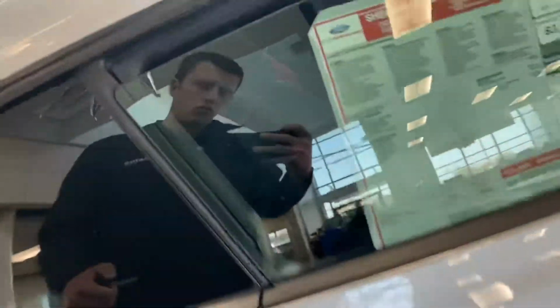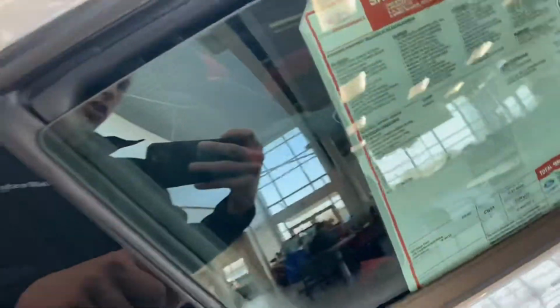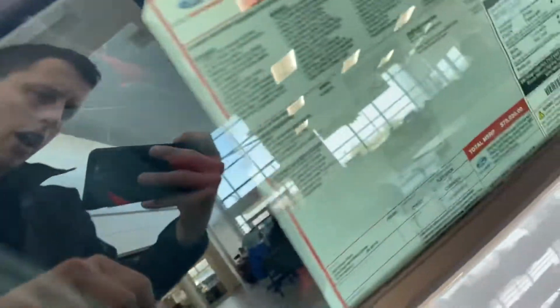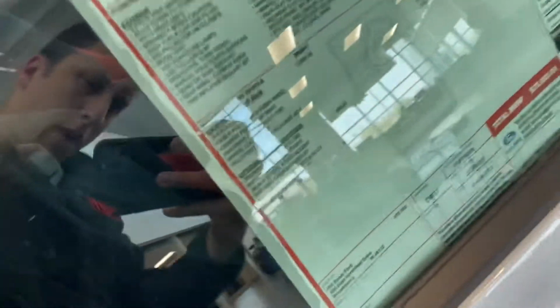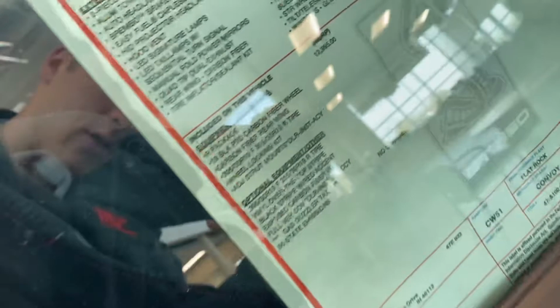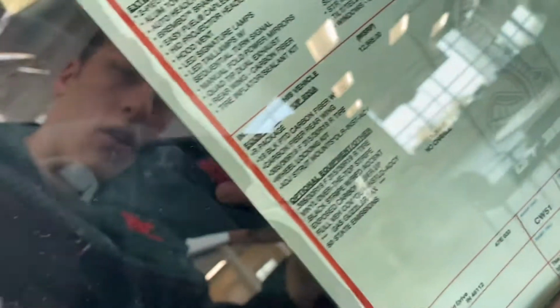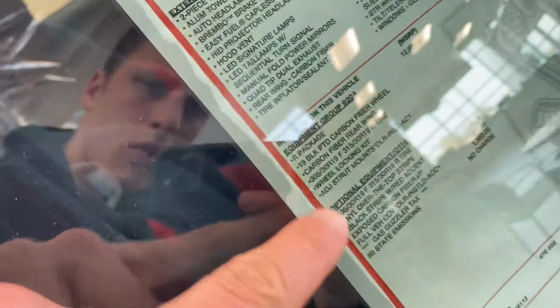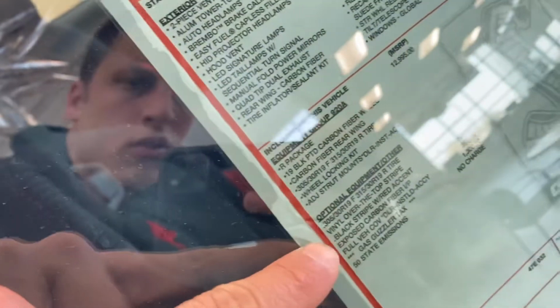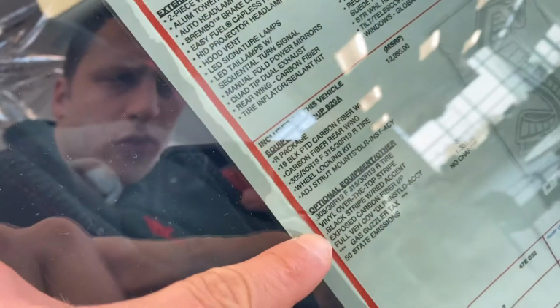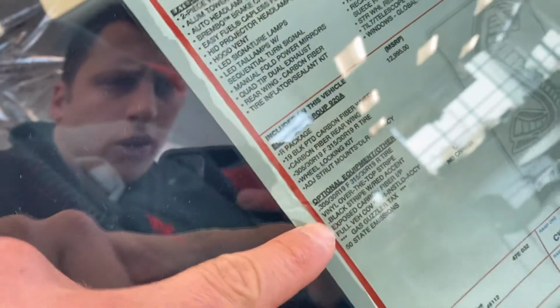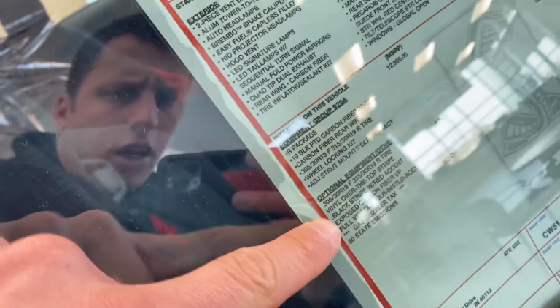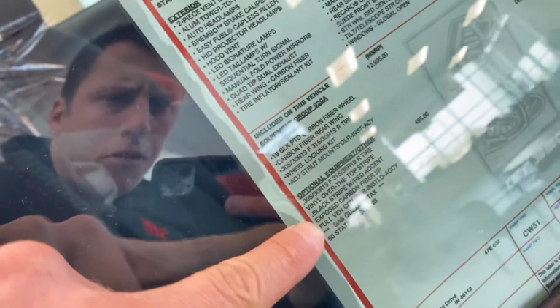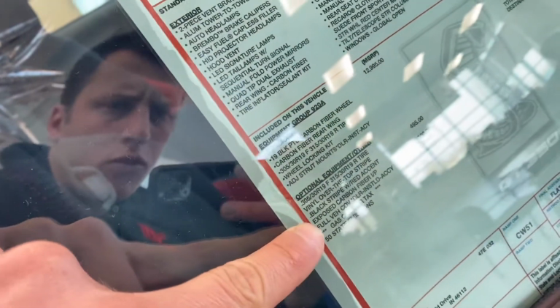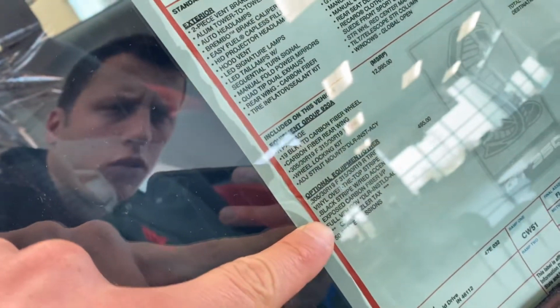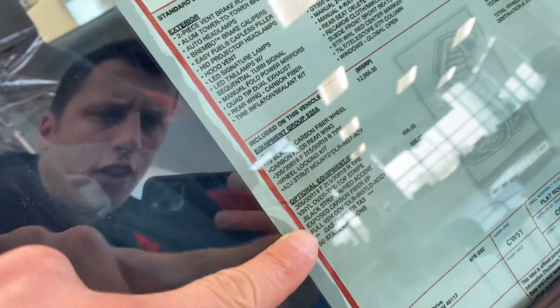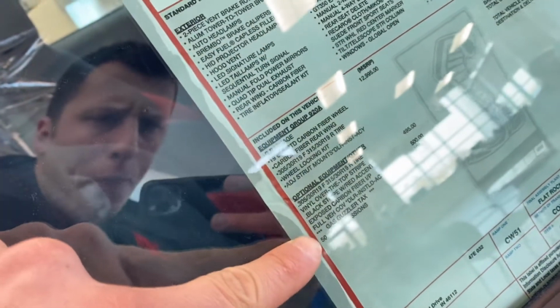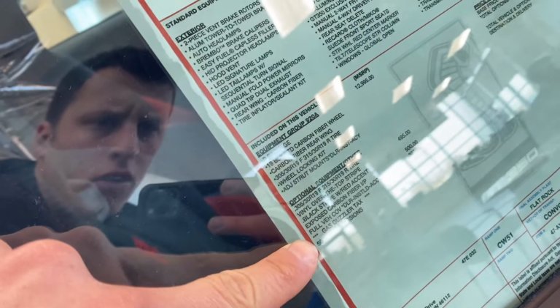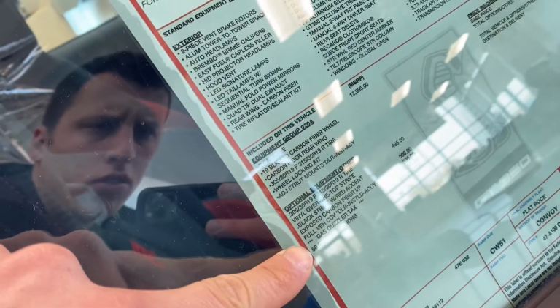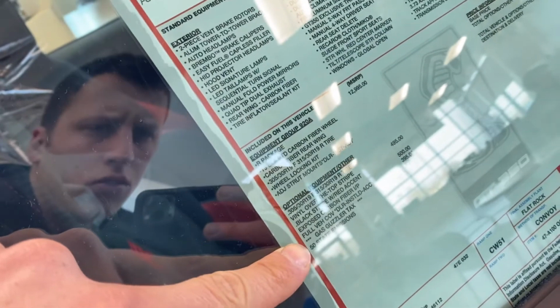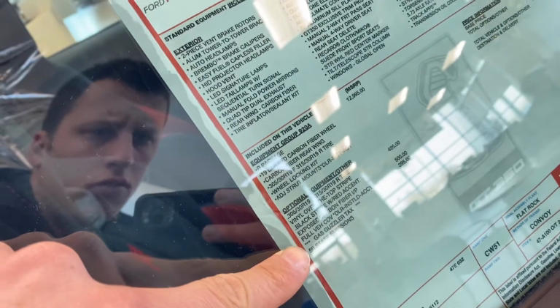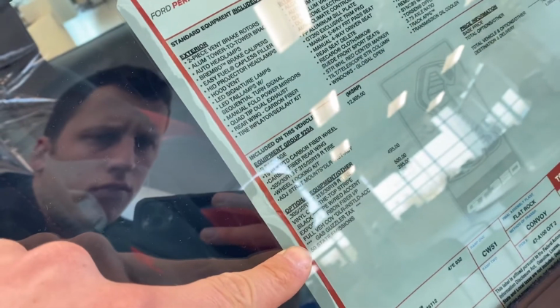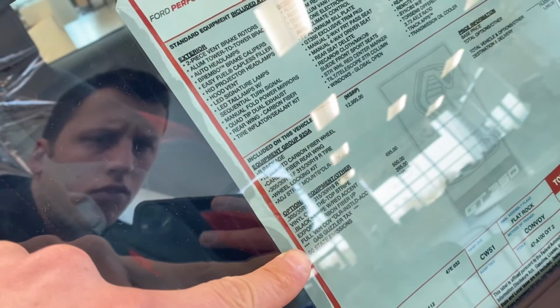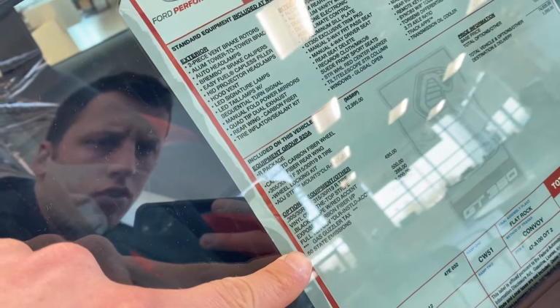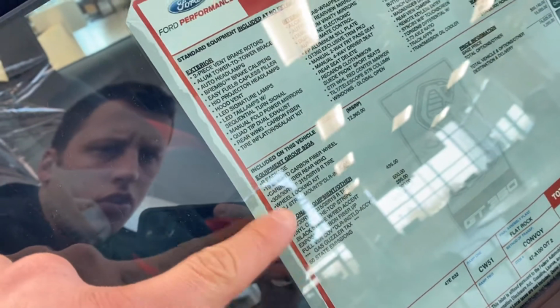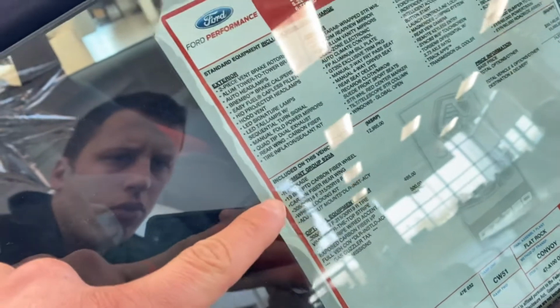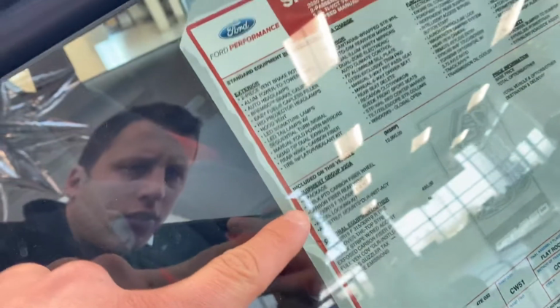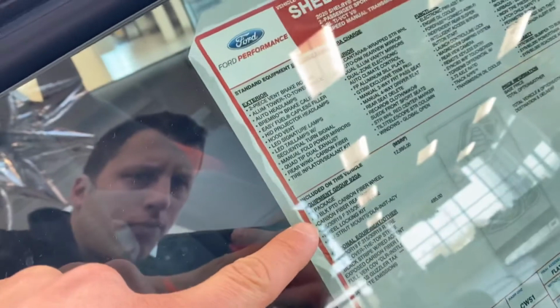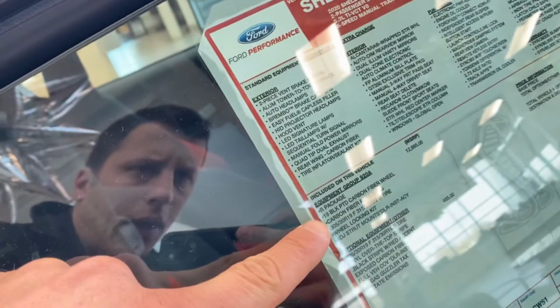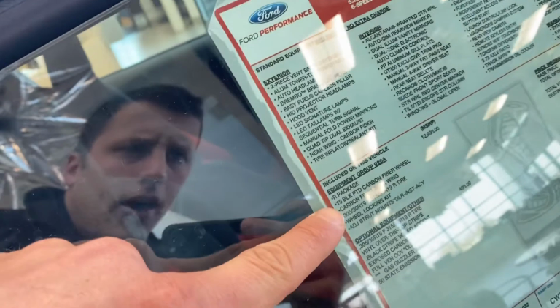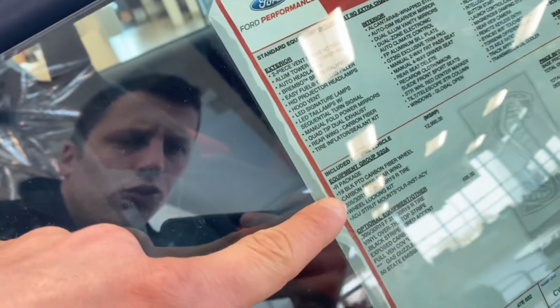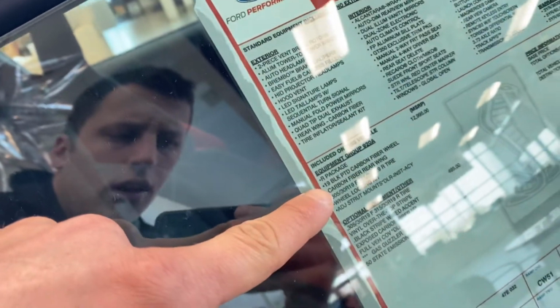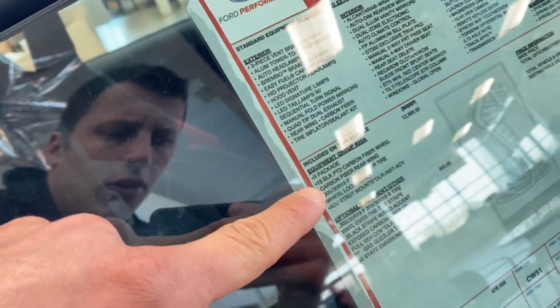Running through your option packages here: line over the top stripe, exposed carbon fiber, black wheel package — $12,000 package.